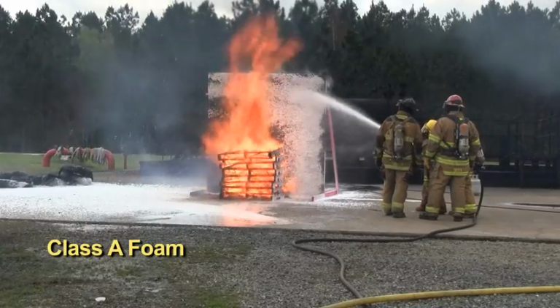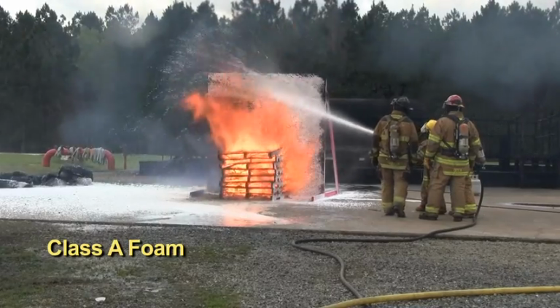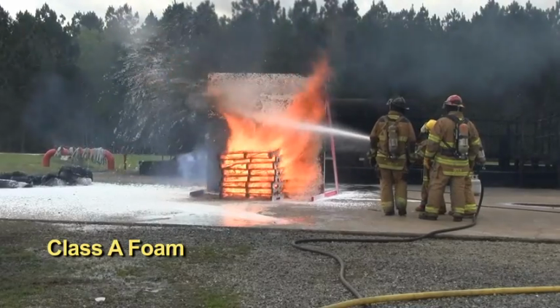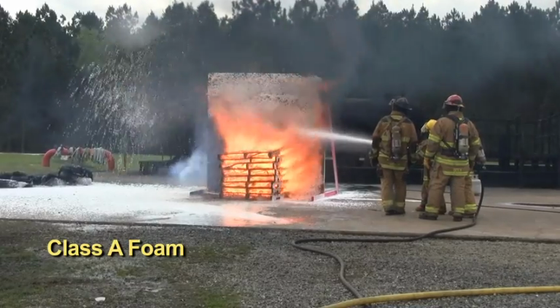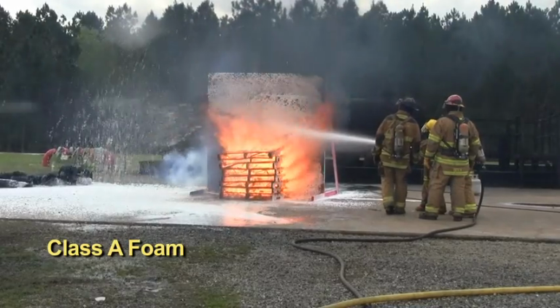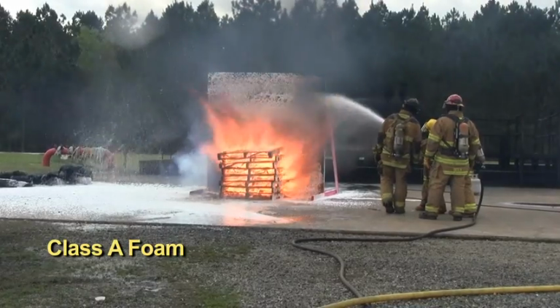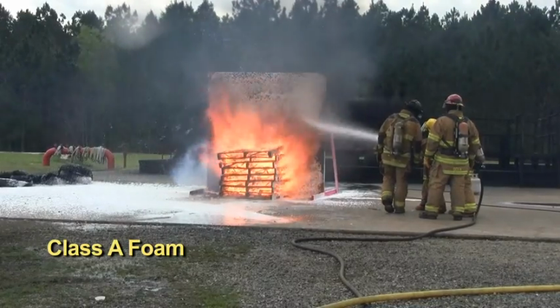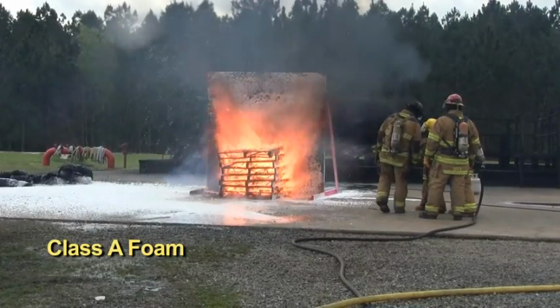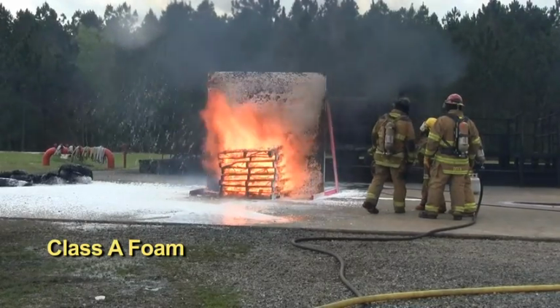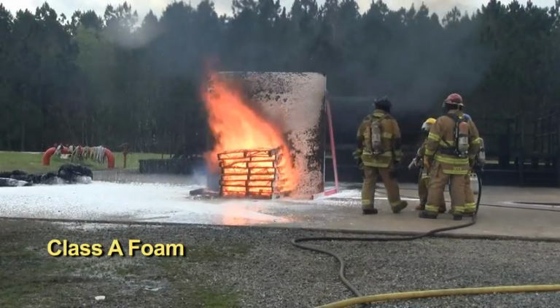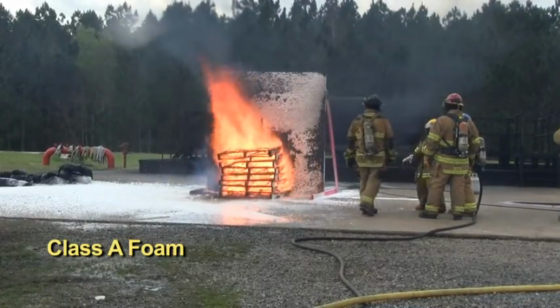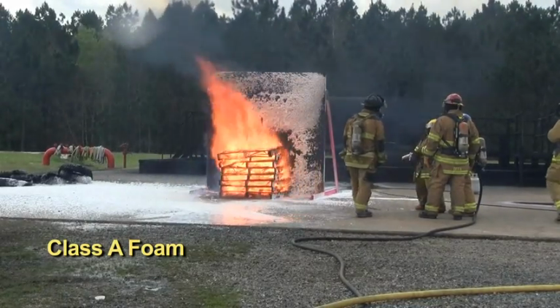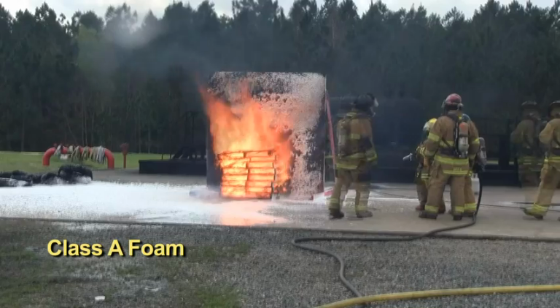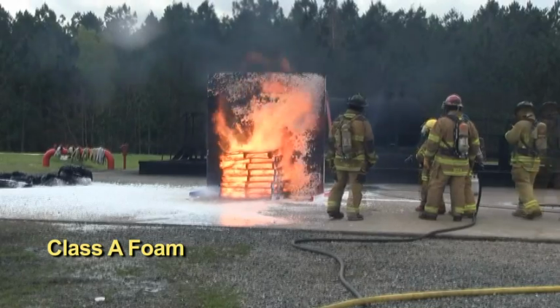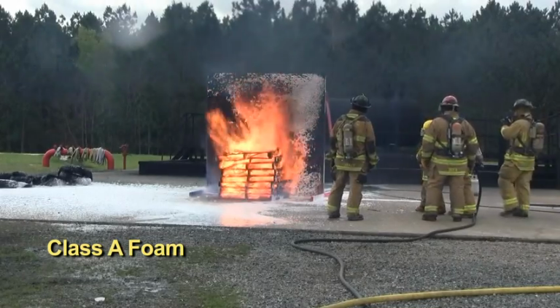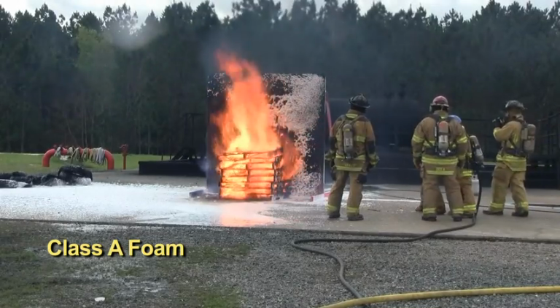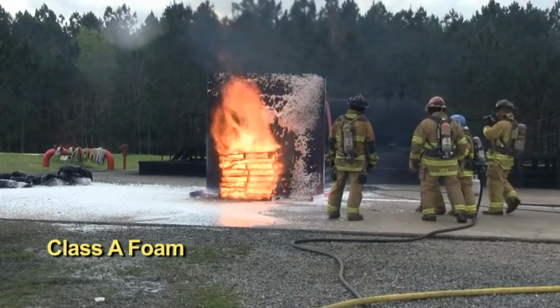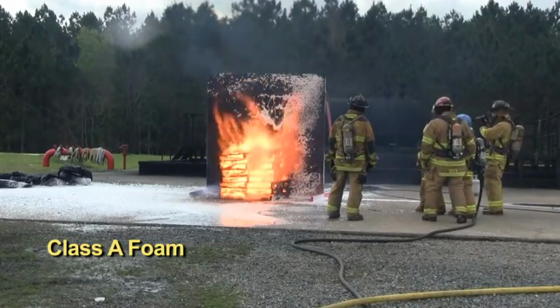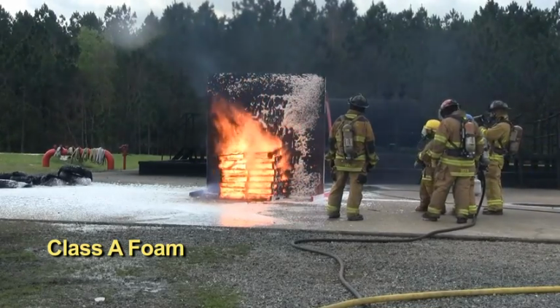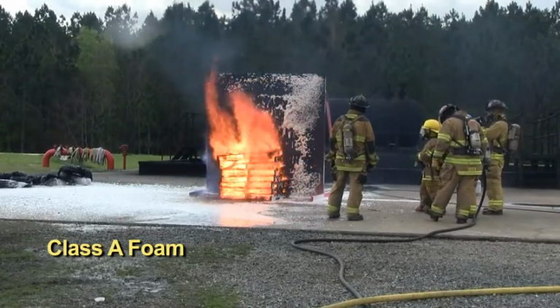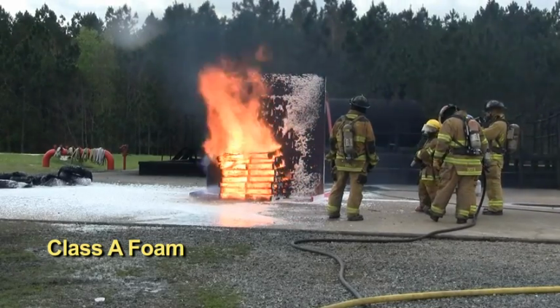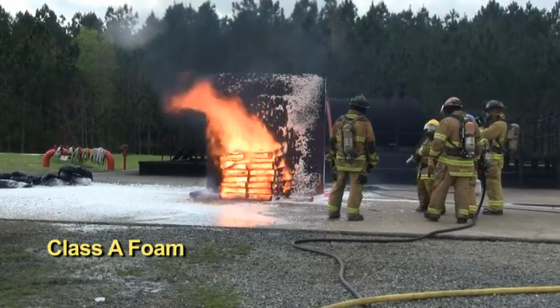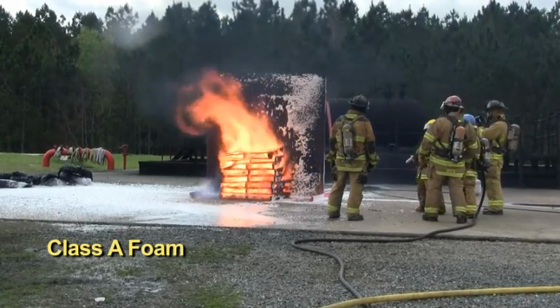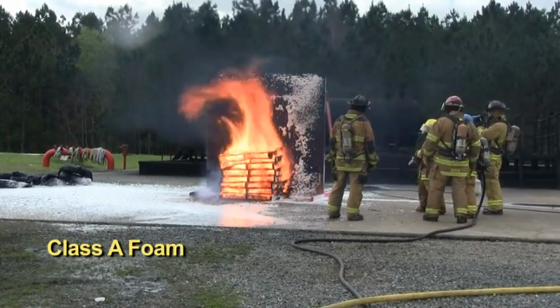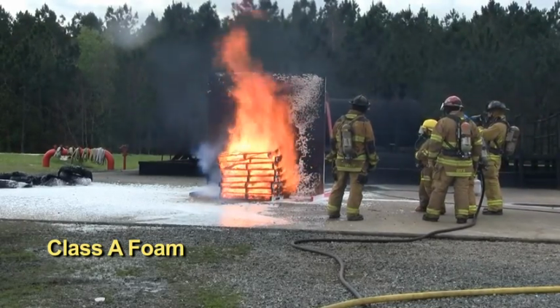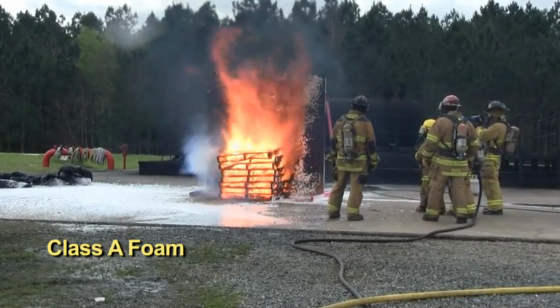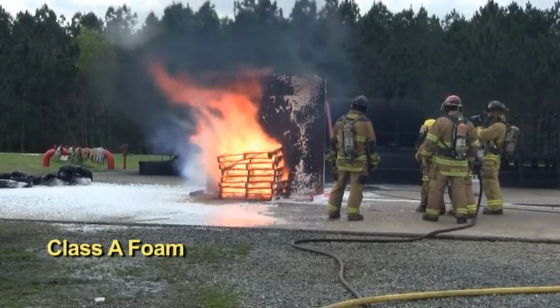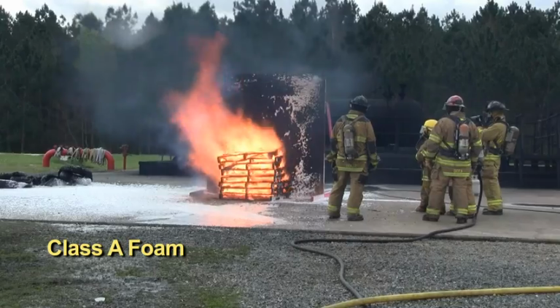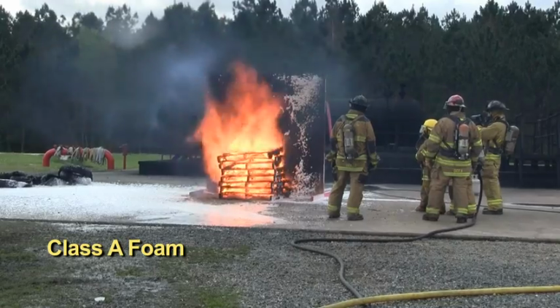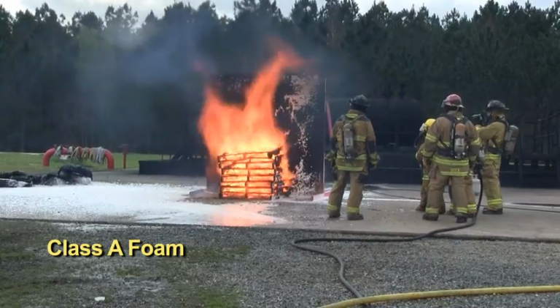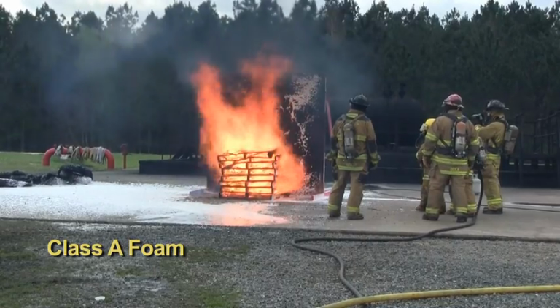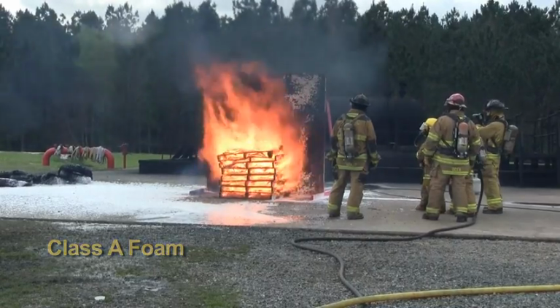A third application of Class A foam is applied to the plywood to provide exposure protection. Almost immediately after reapplication, Class A foam begins to break down and provides no exposure protection.